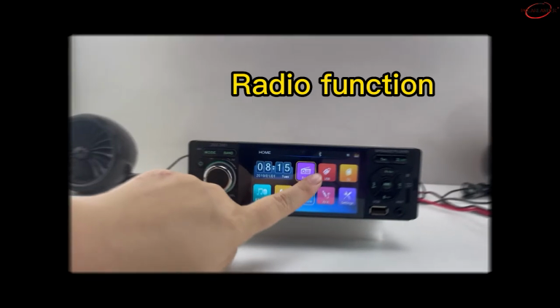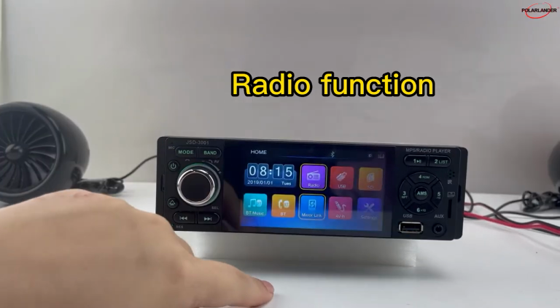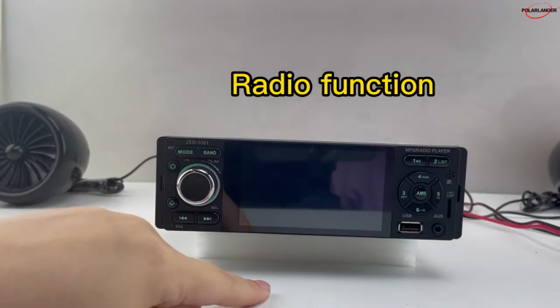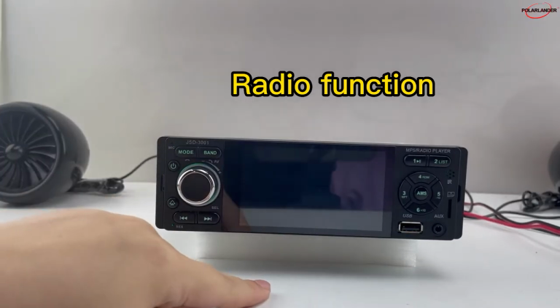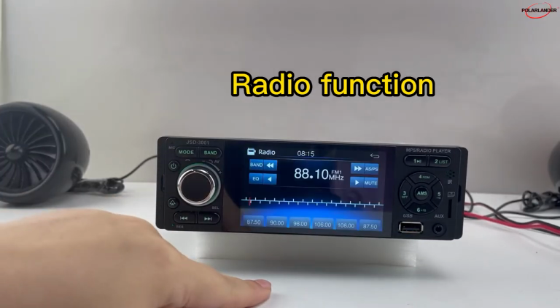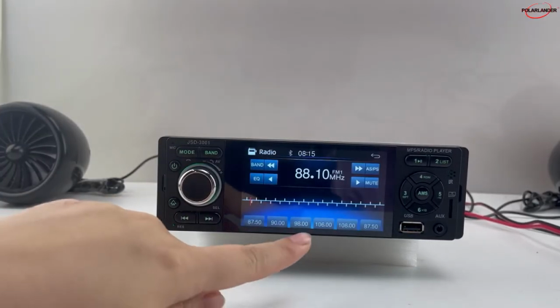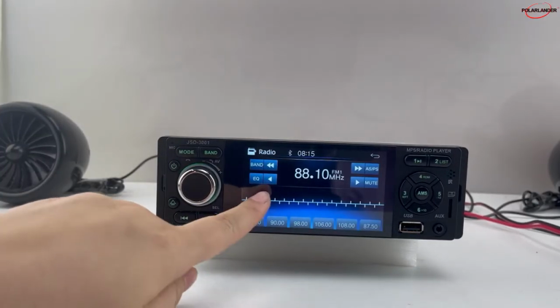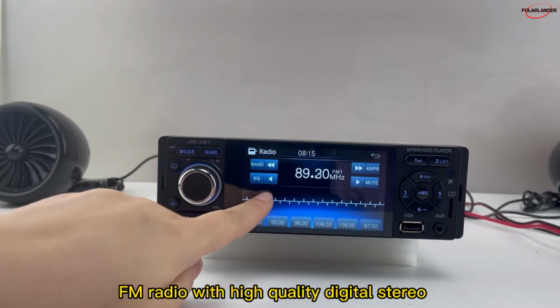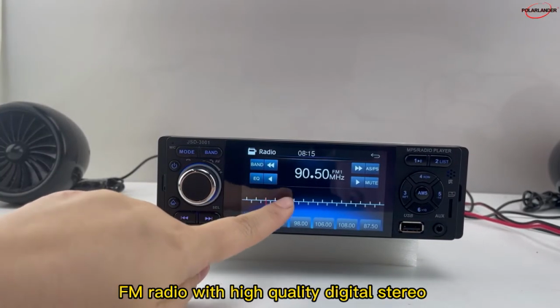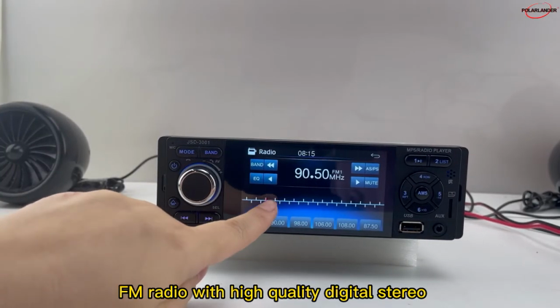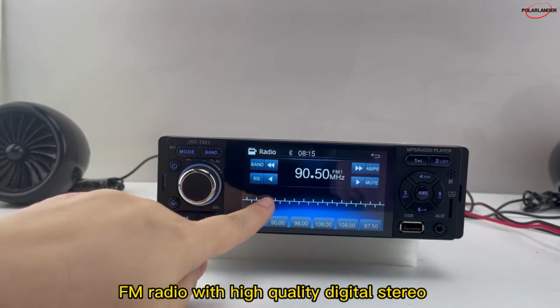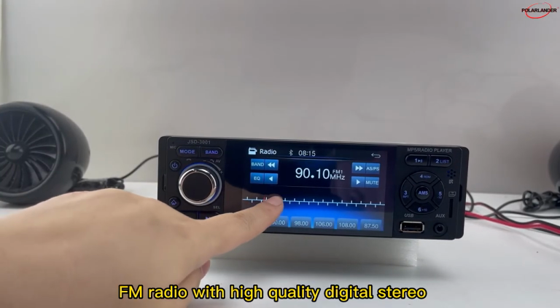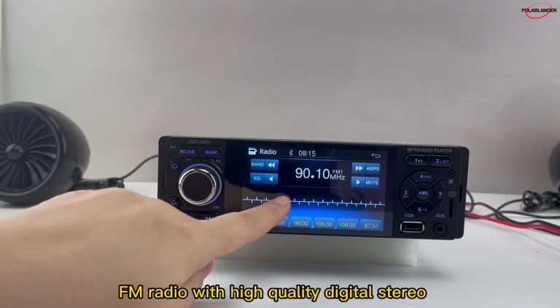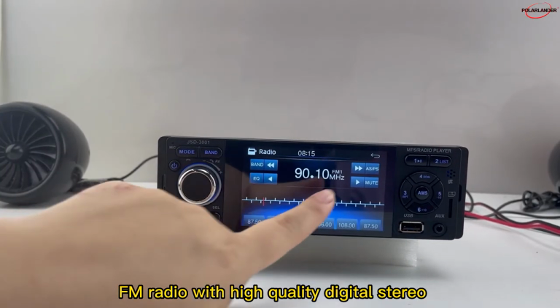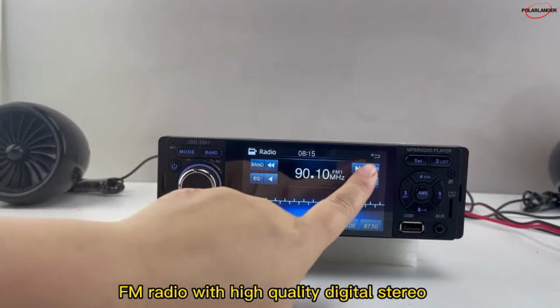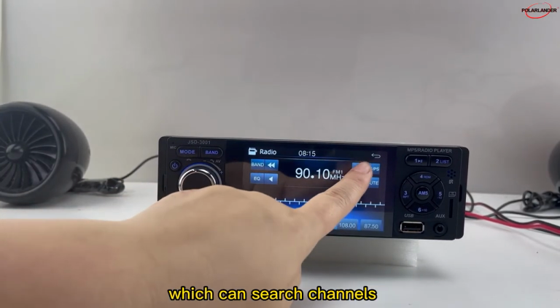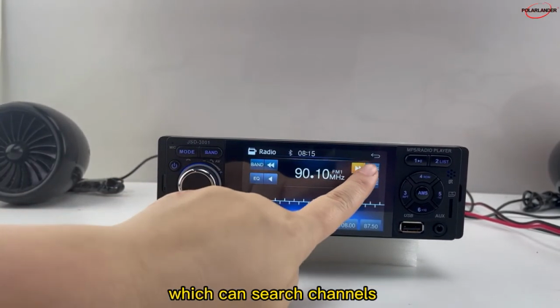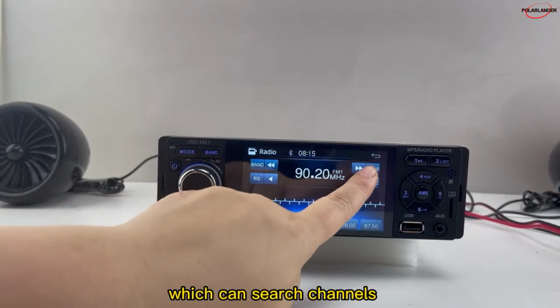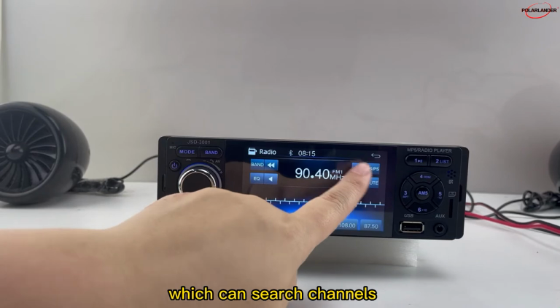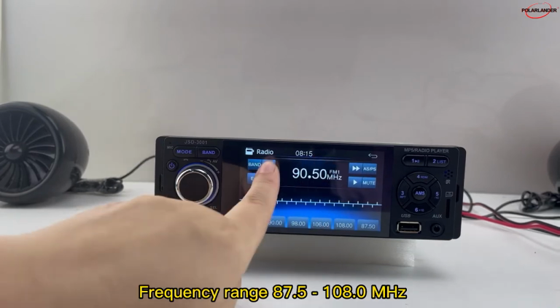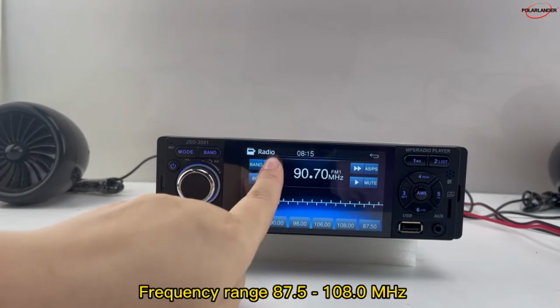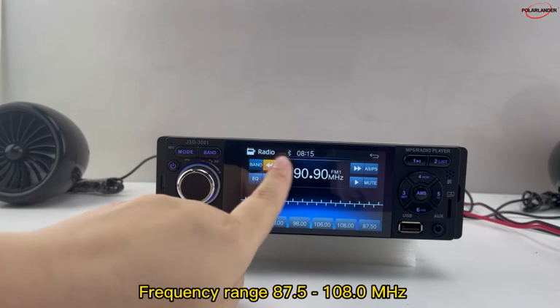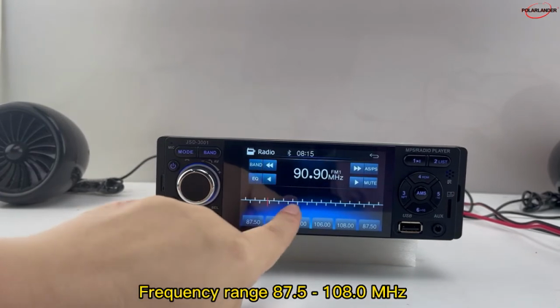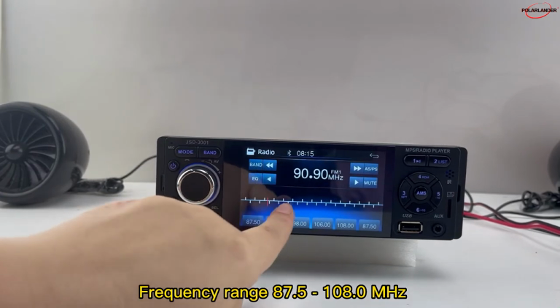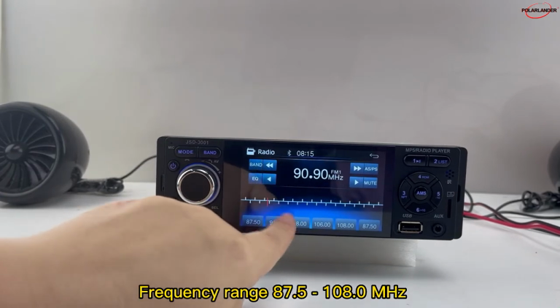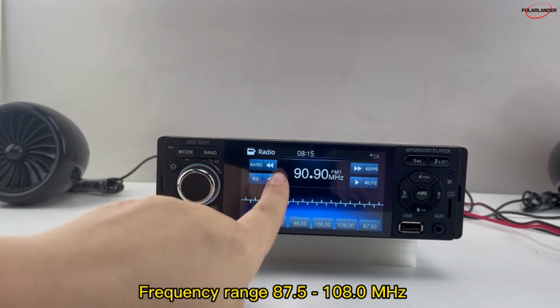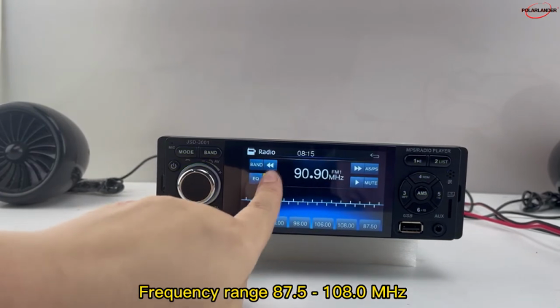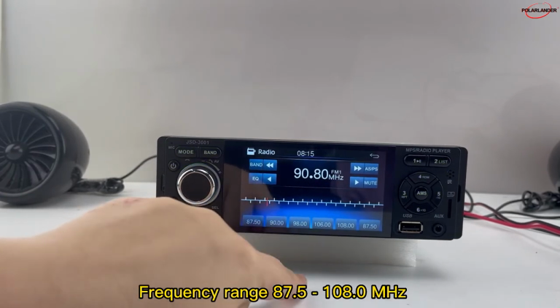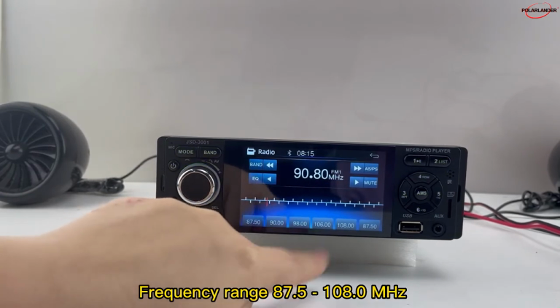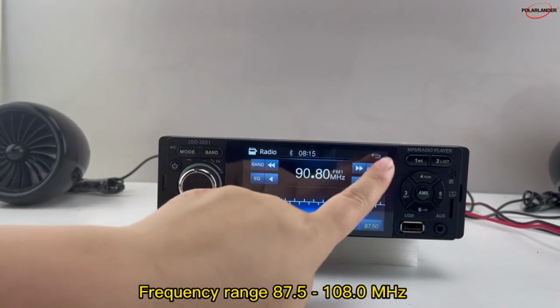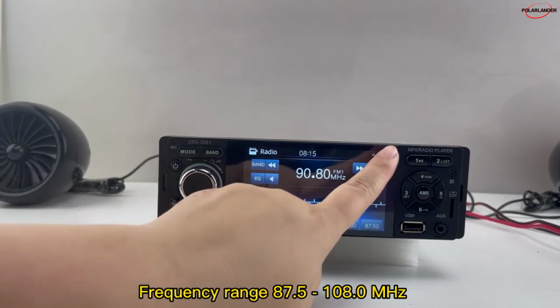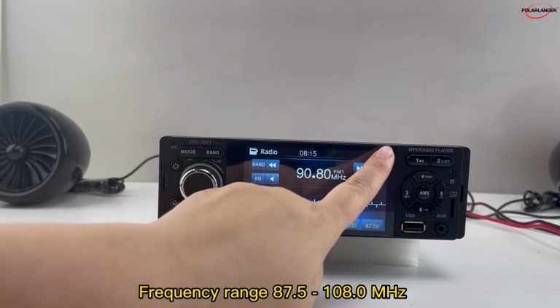Radio function: FM radio with high-quality digital stereo, which can search channels. Frequency range: 87.5 to 108.0 MHz.